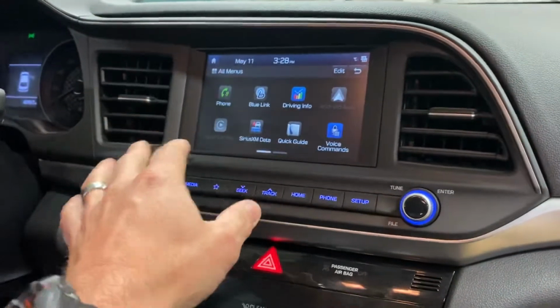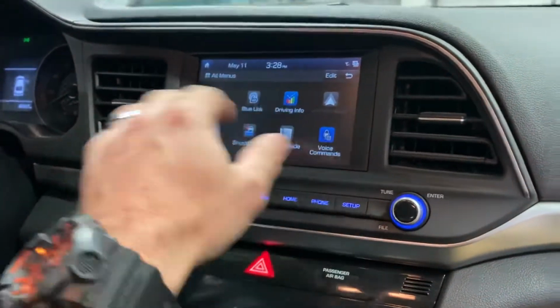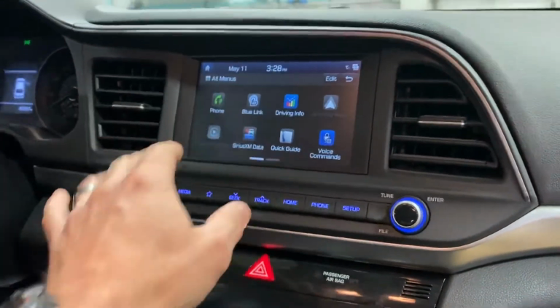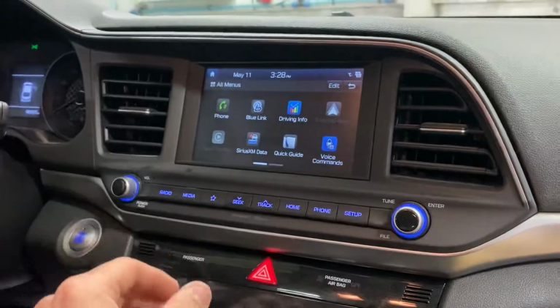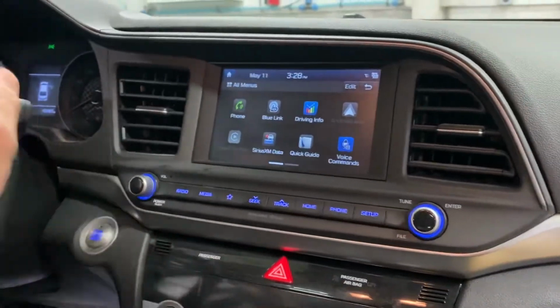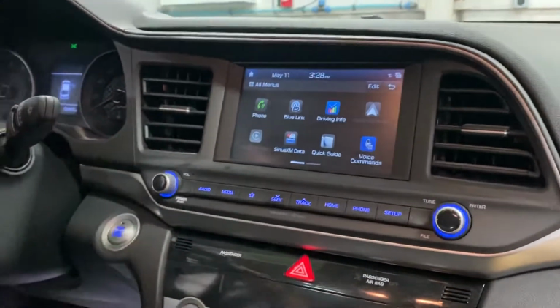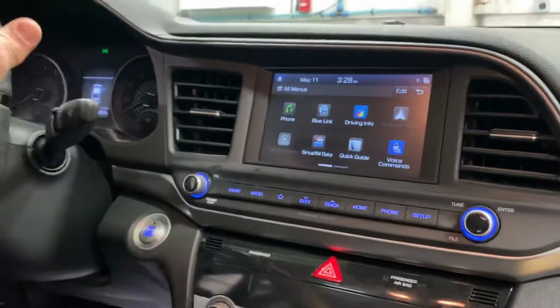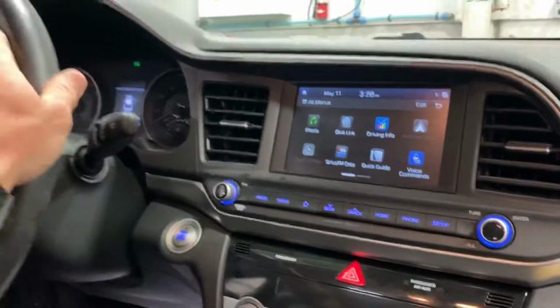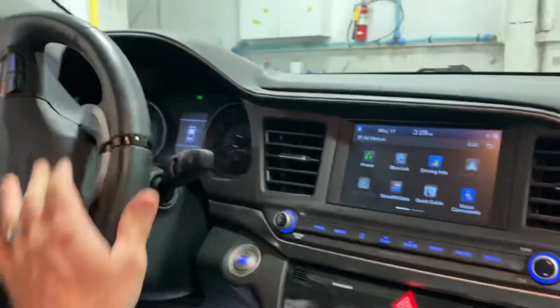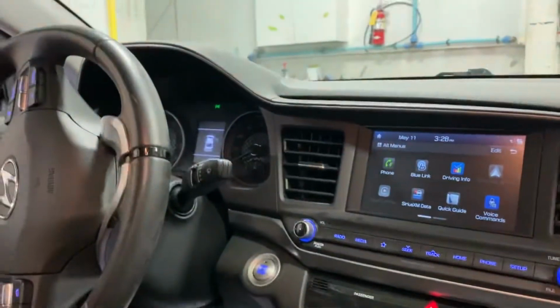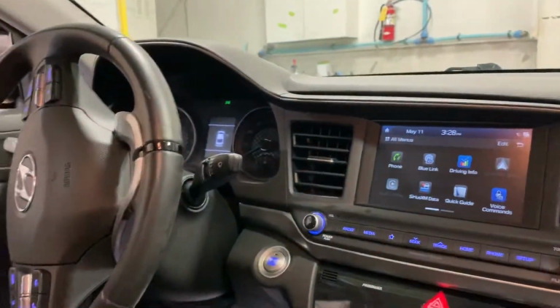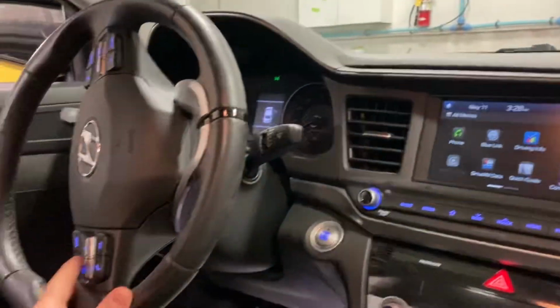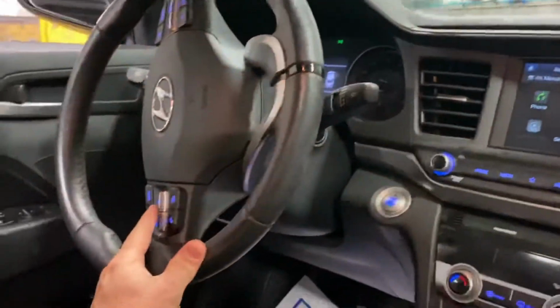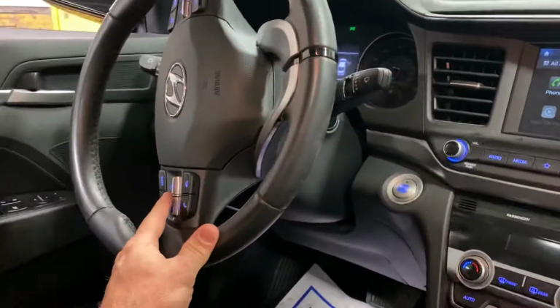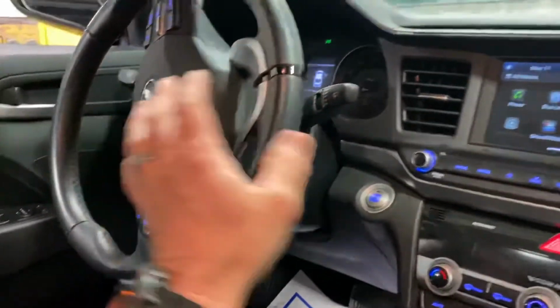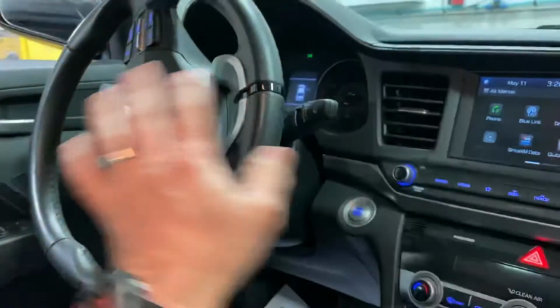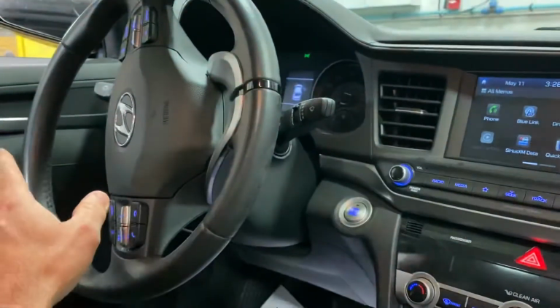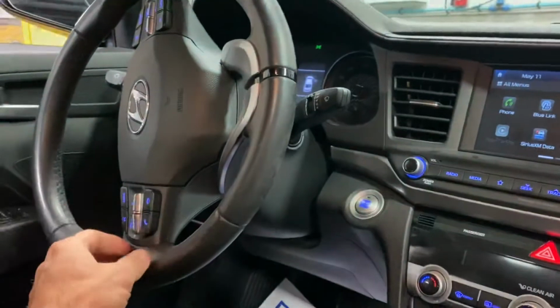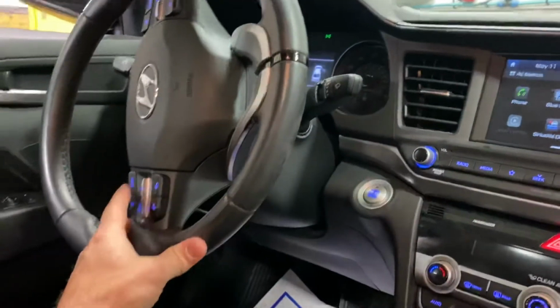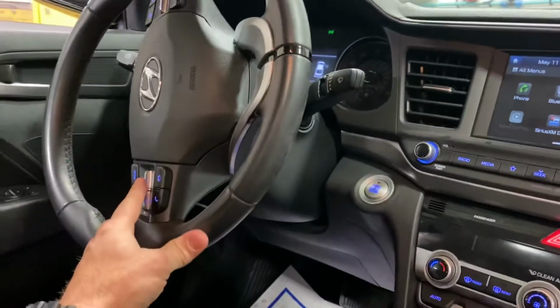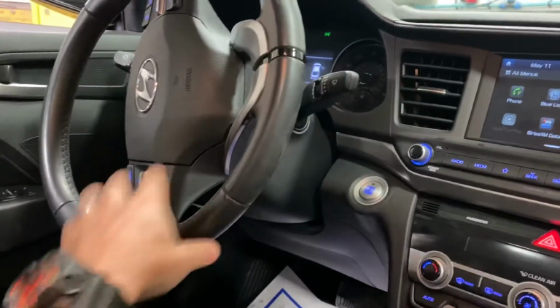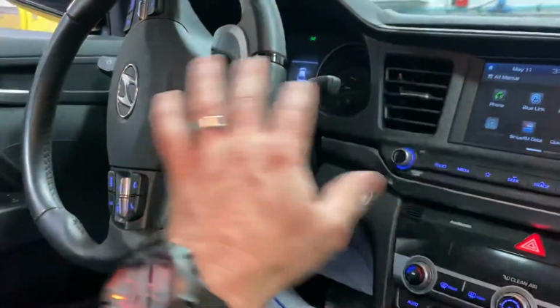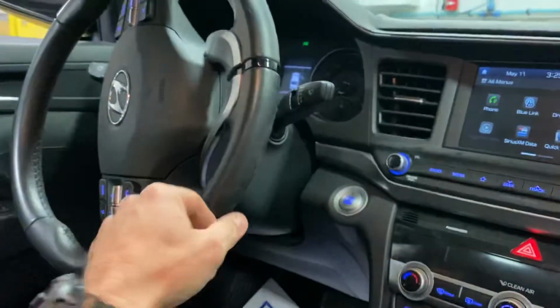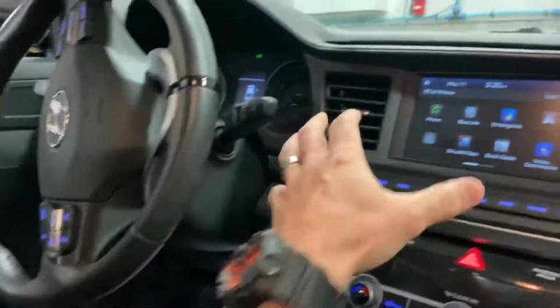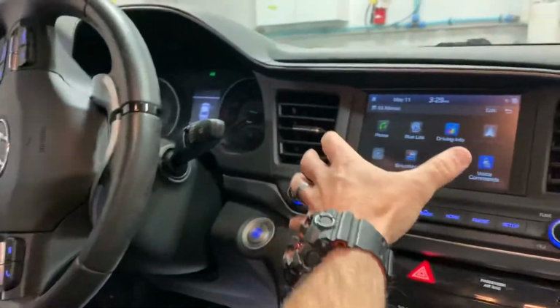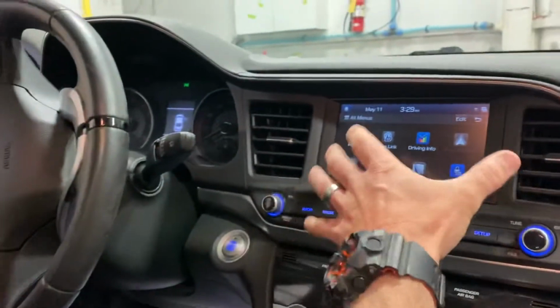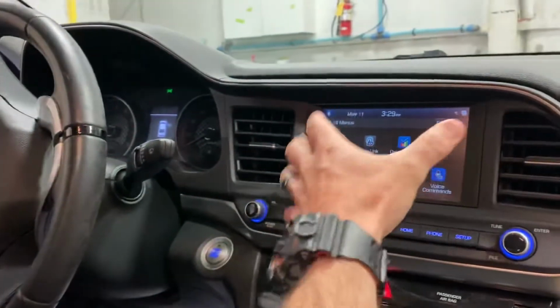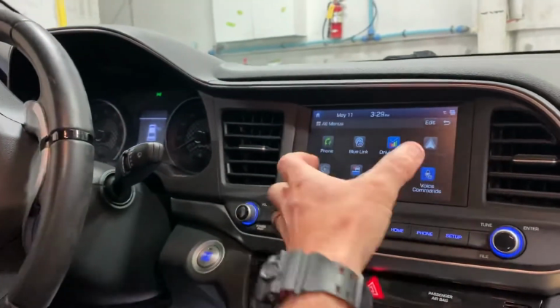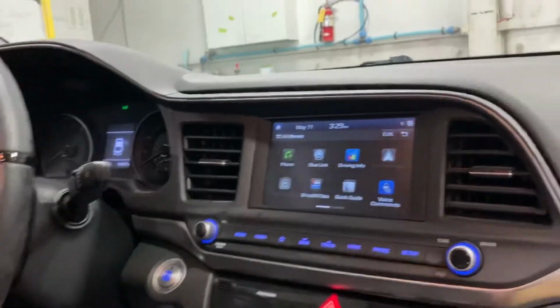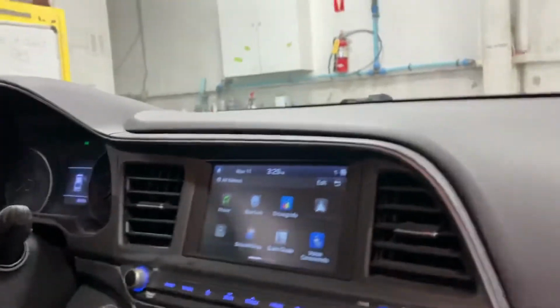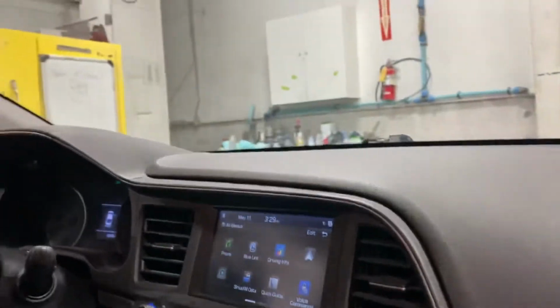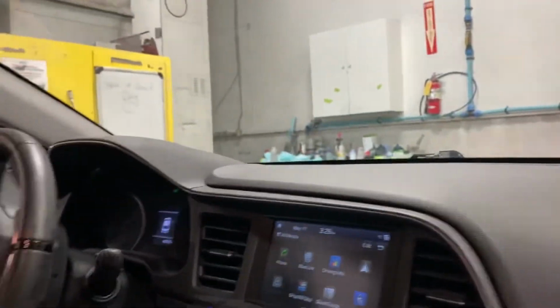You can actually scroll through it like you're scrolling through your phone. It does have Bluetooth as well, so you can hook up your phone wirelessly and answer phone calls and play music. But if you want to project the screen up here and actually see maps and stuff like that, you can do that as well.